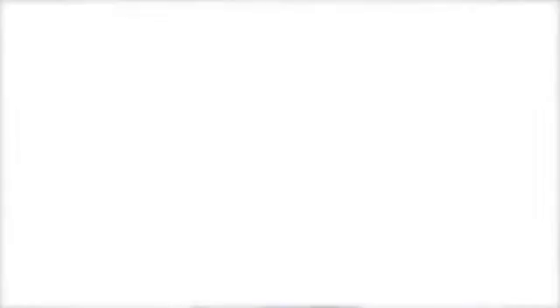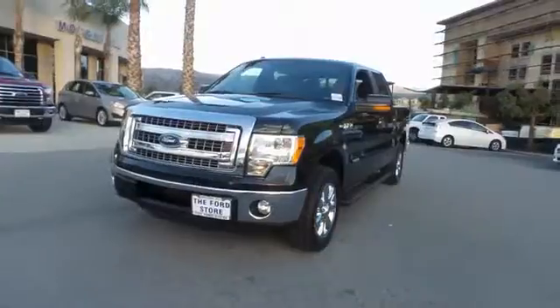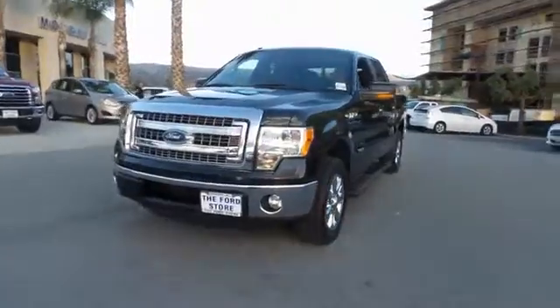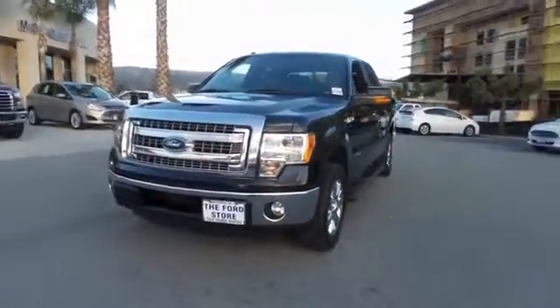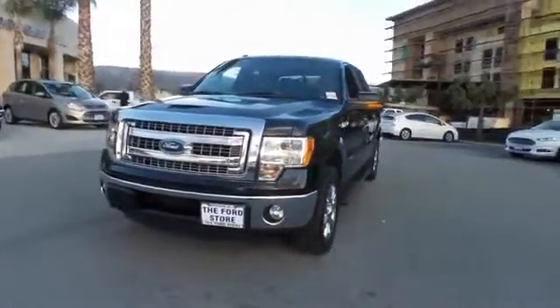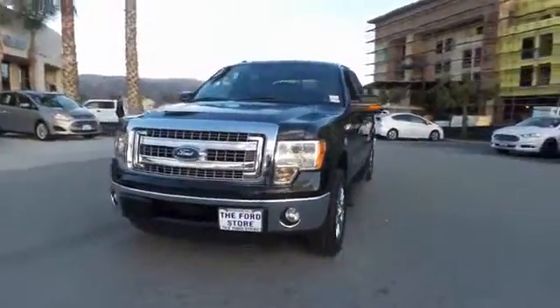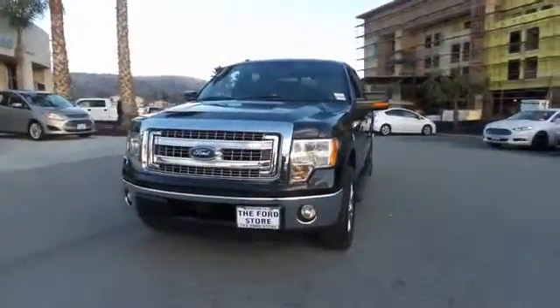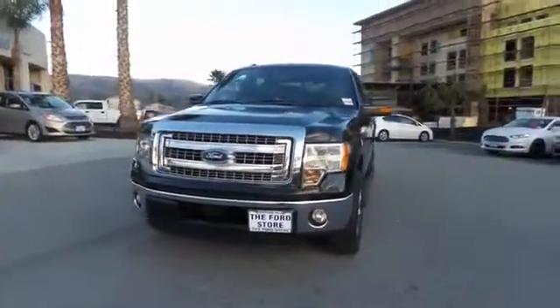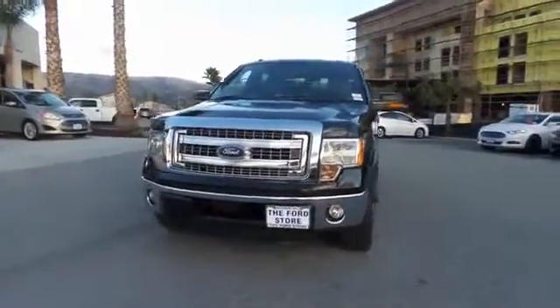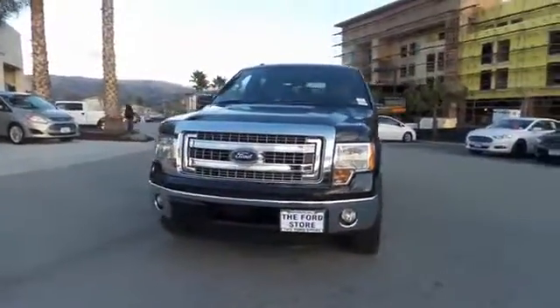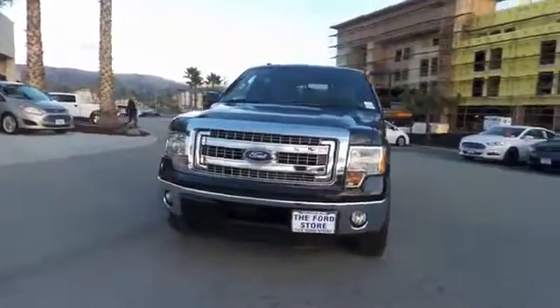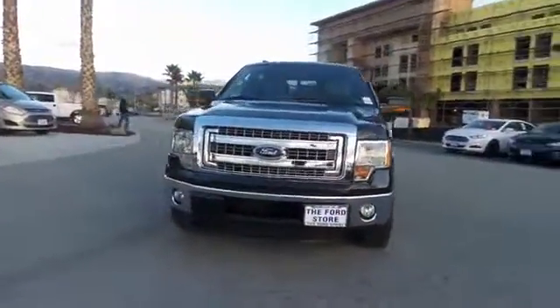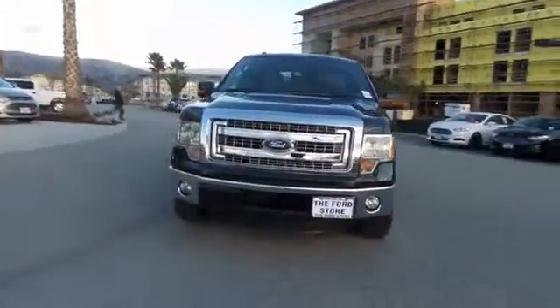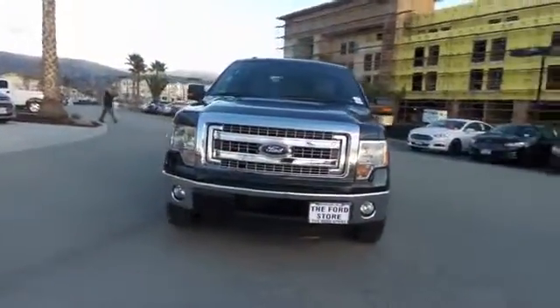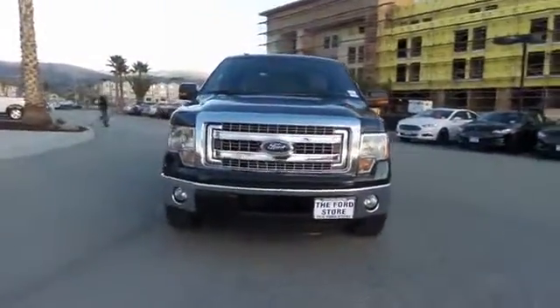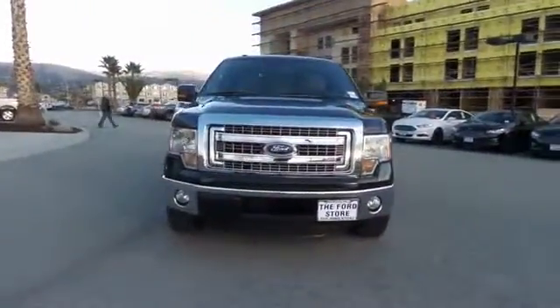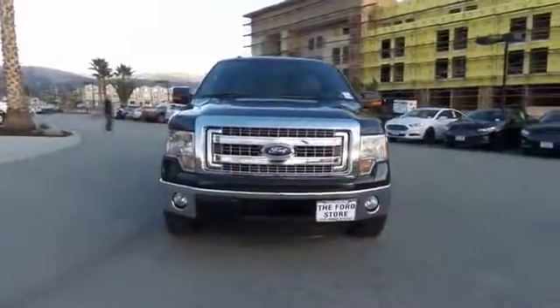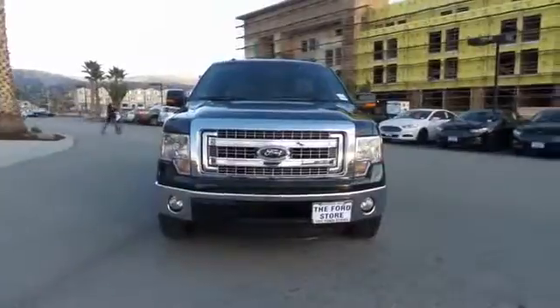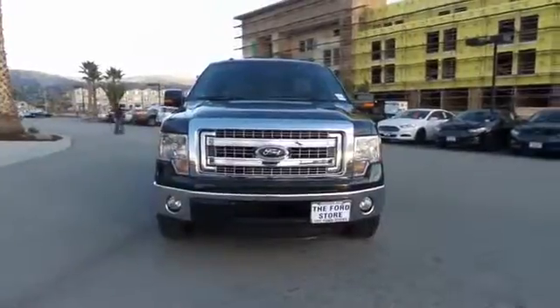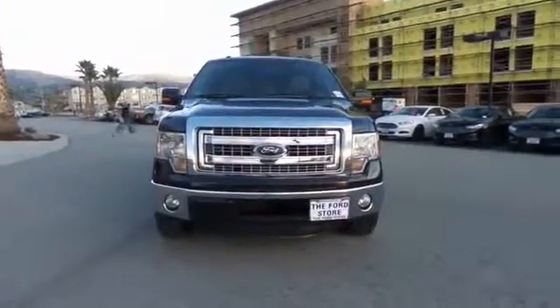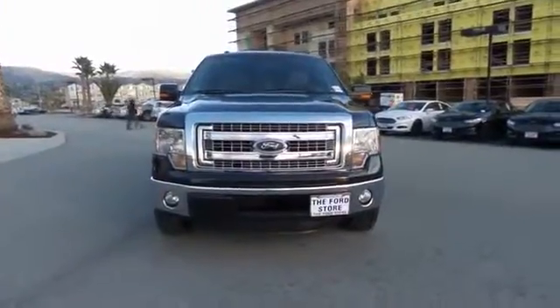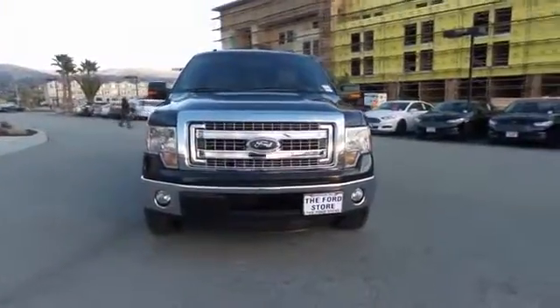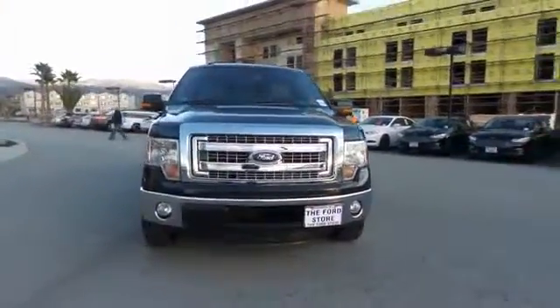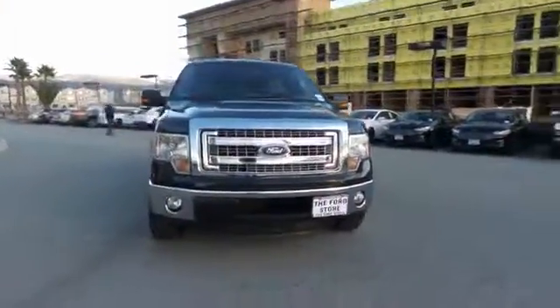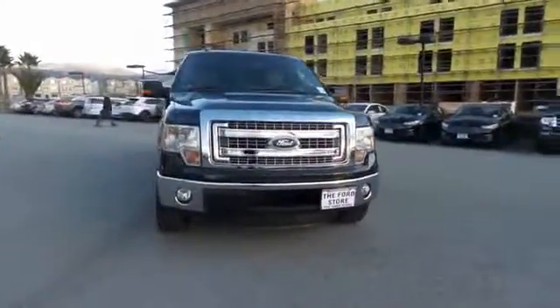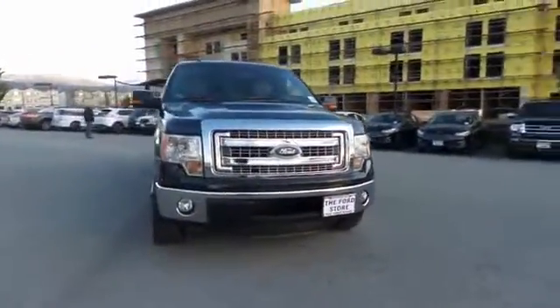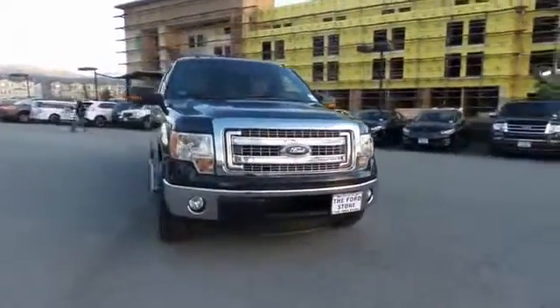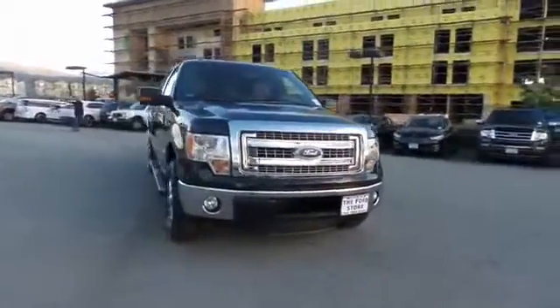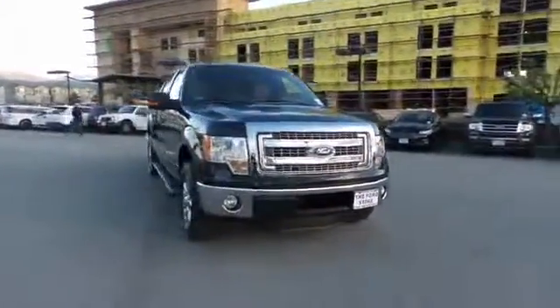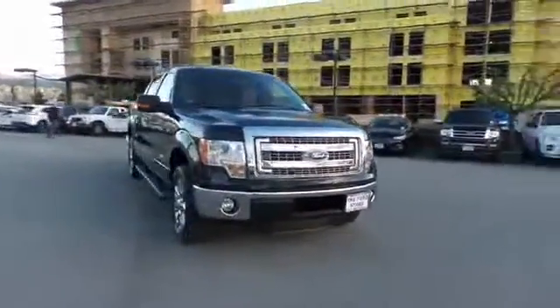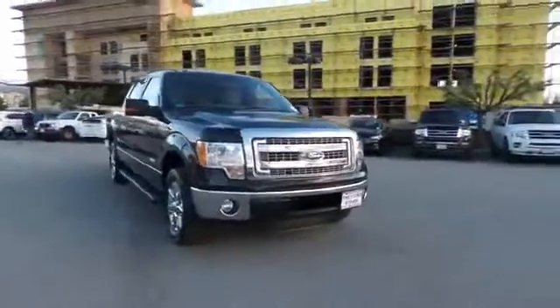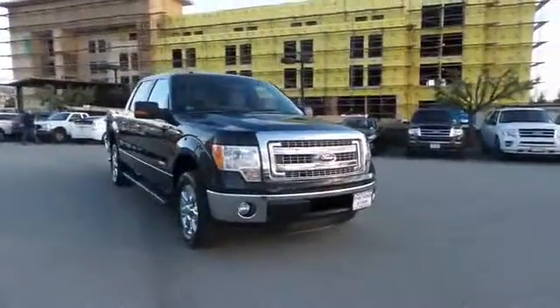The 2013 F-150. A Ford F-150 knows how to handle any situation. It's built to follow orders. No whining.